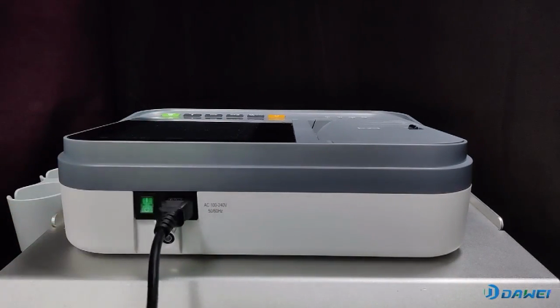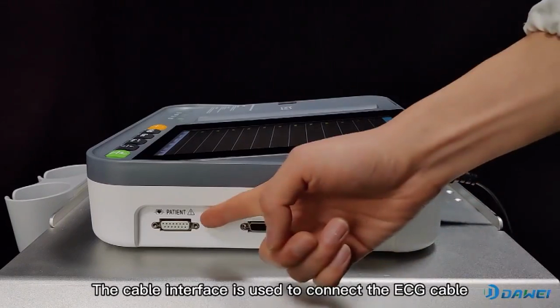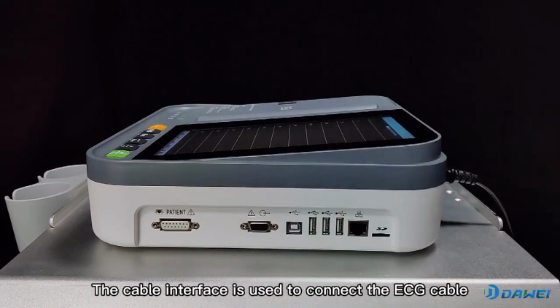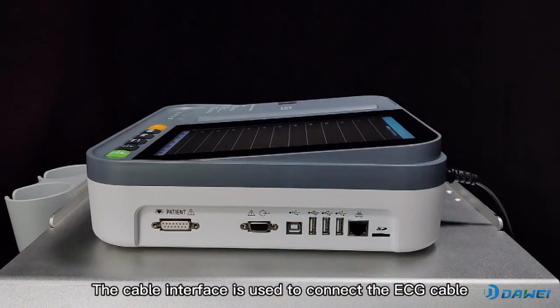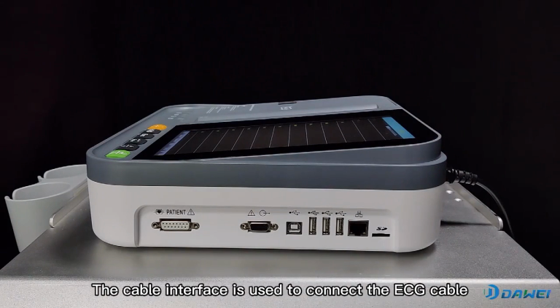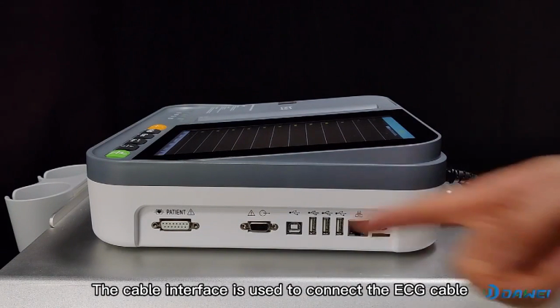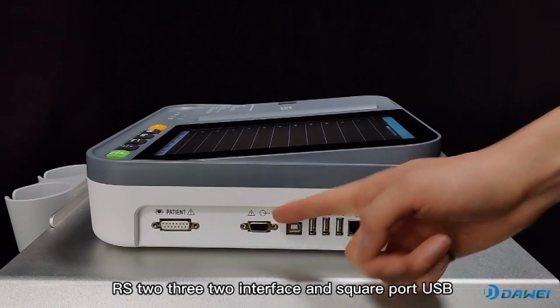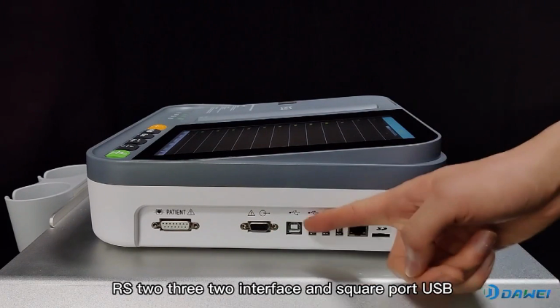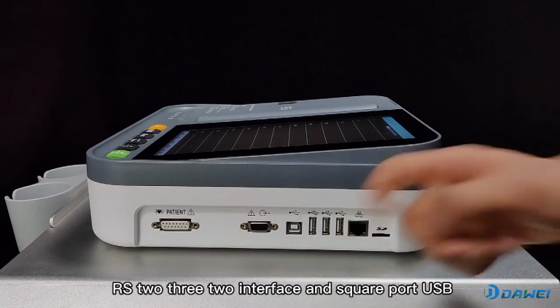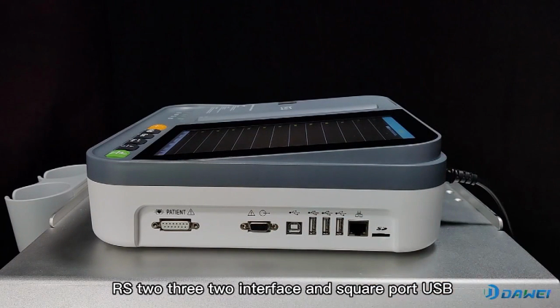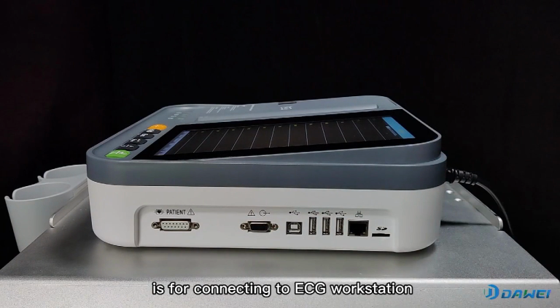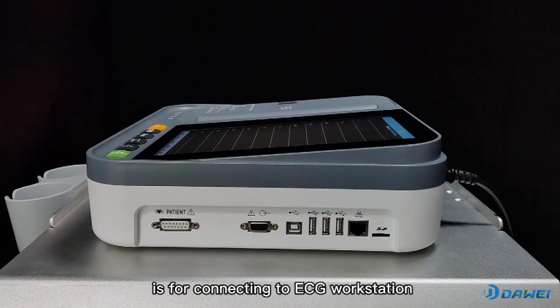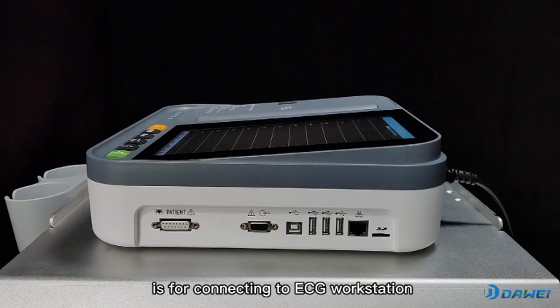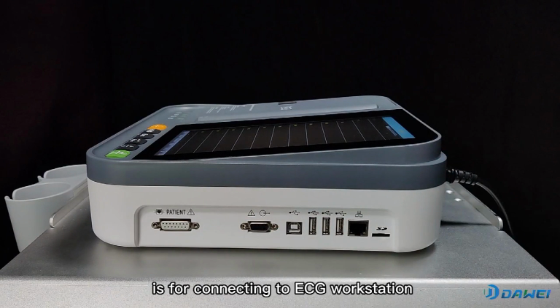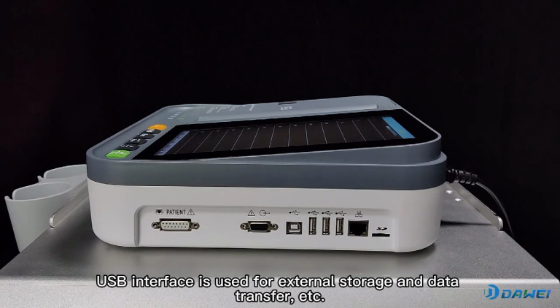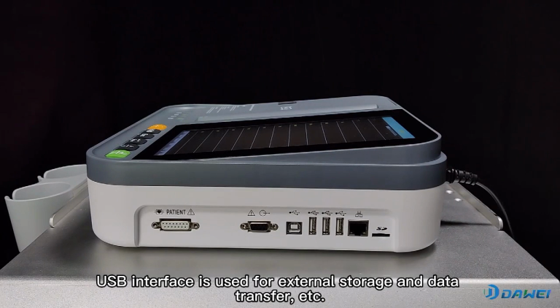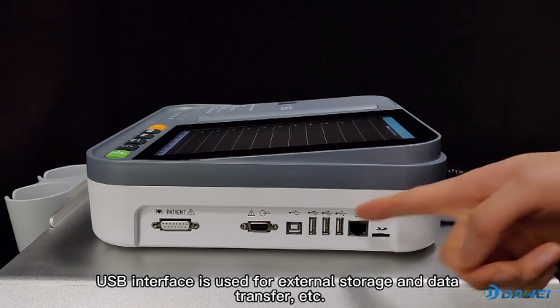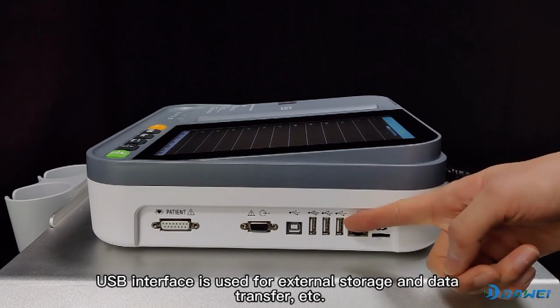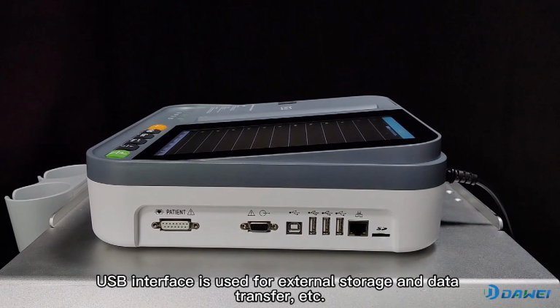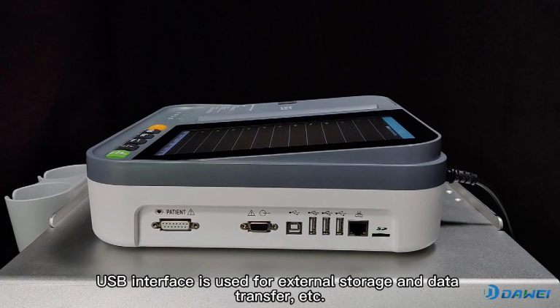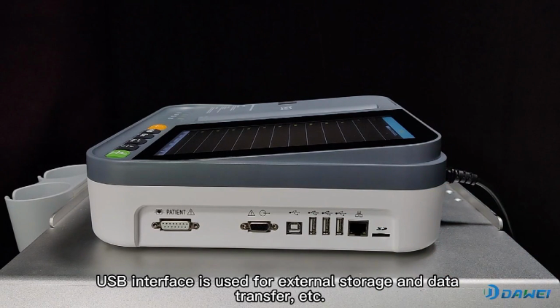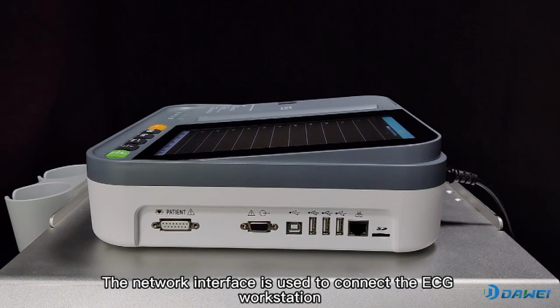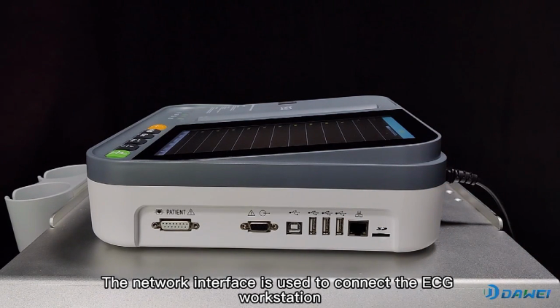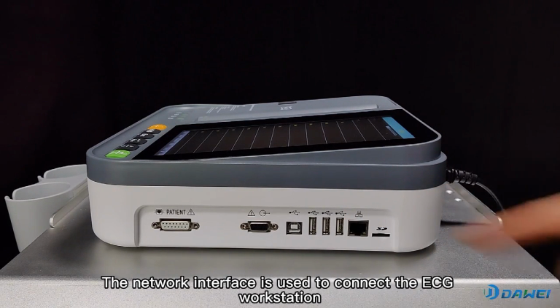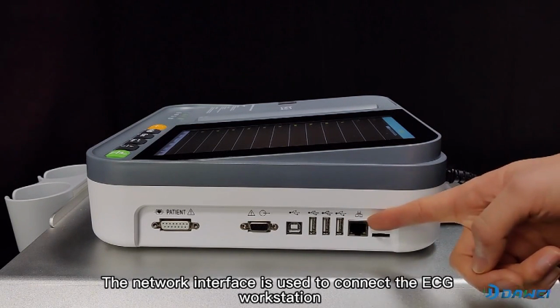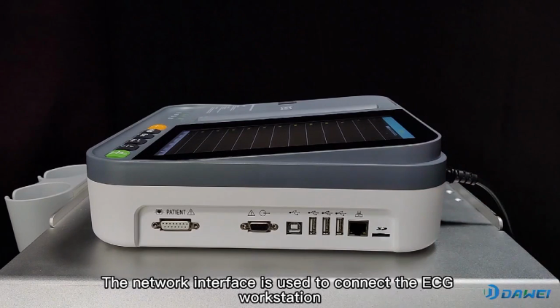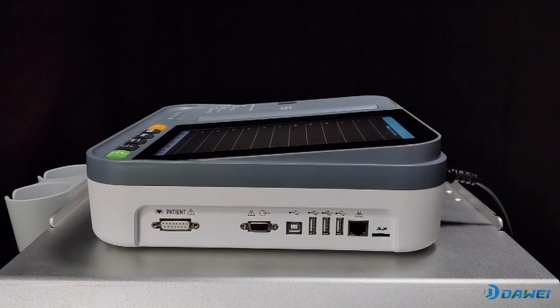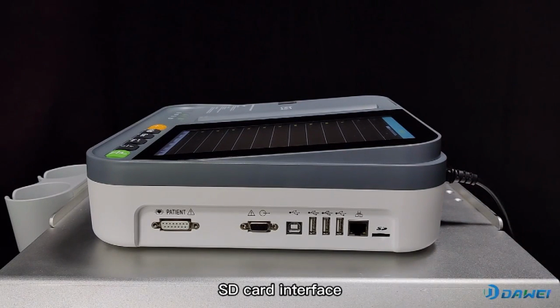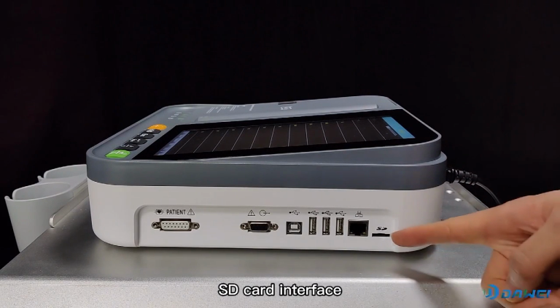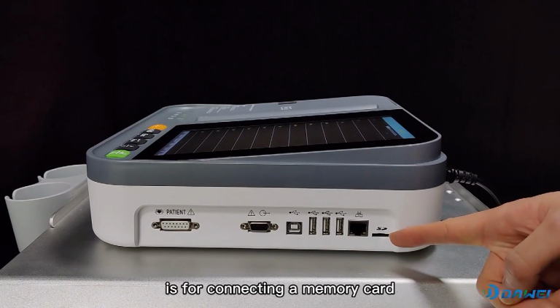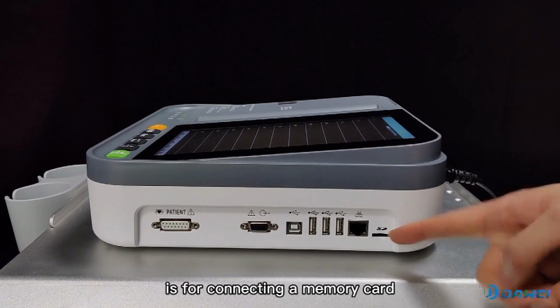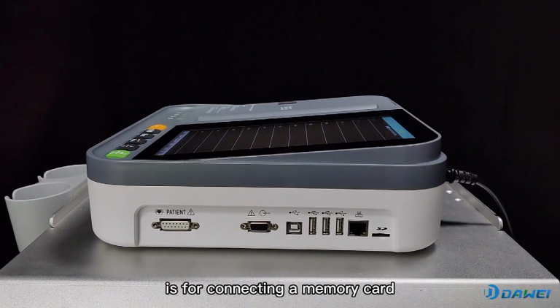The cable interface is used to connect the ECG cable. The RS232 interface and square port USB are for connecting to an ECG workstation. The USB interface is used for external storage and data transfer. The network interface is used to connect the ECG workstation. The SD card interface is for connecting a memory card.